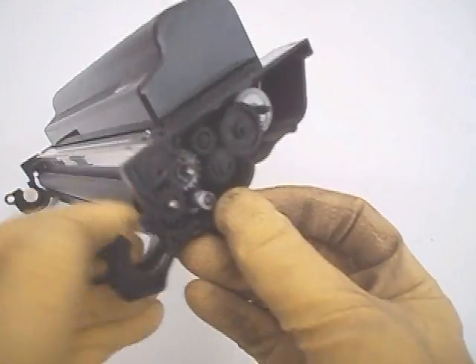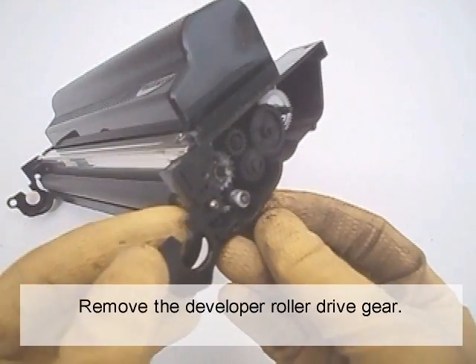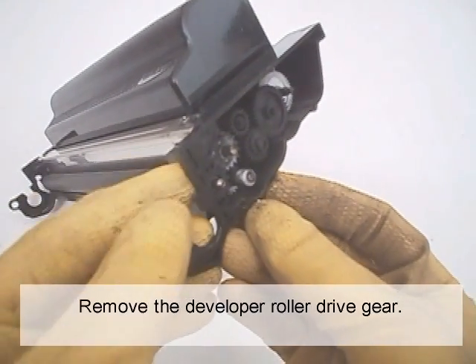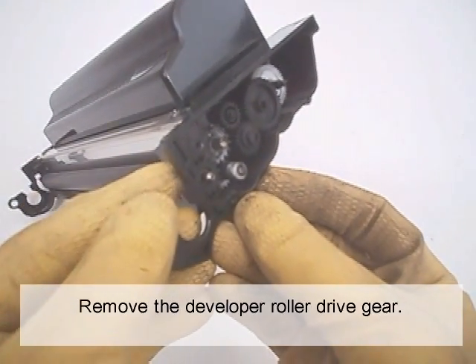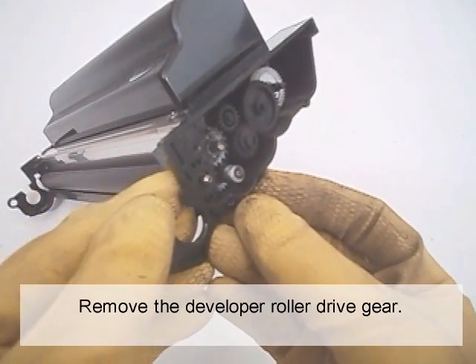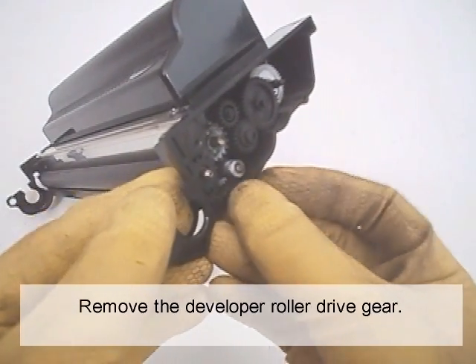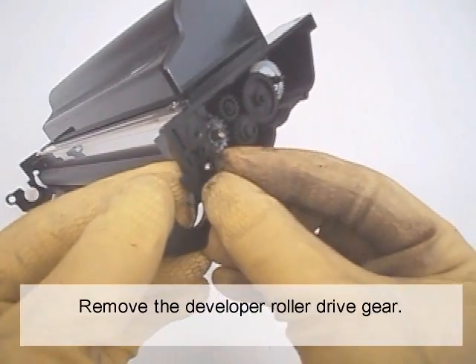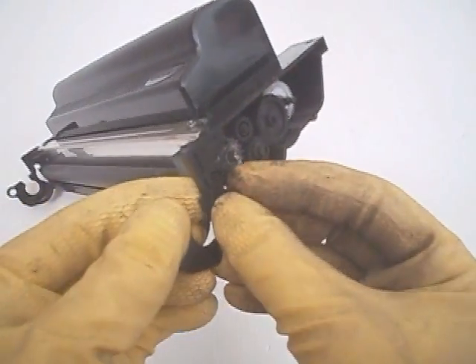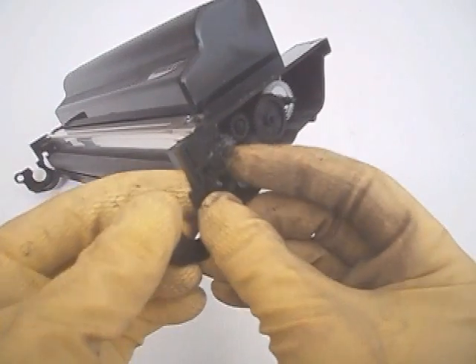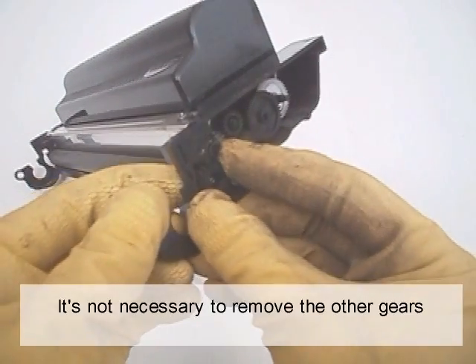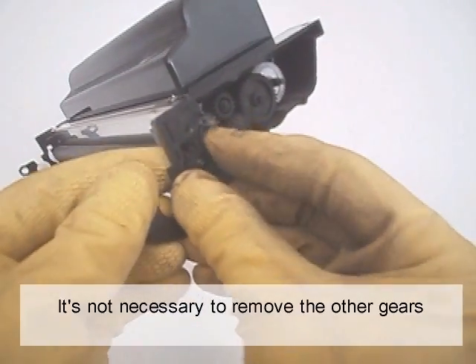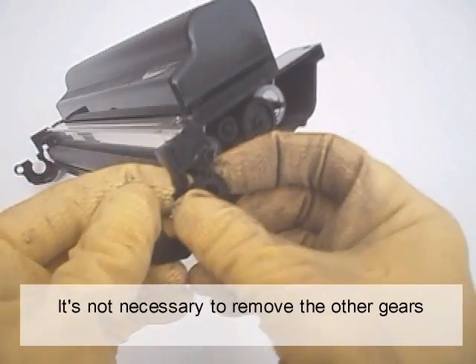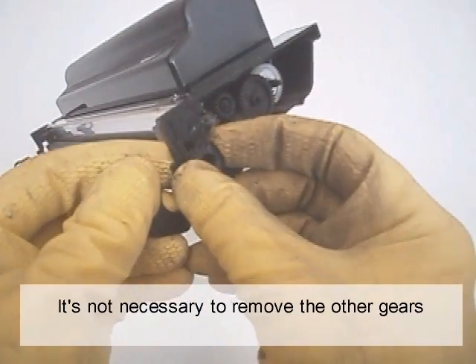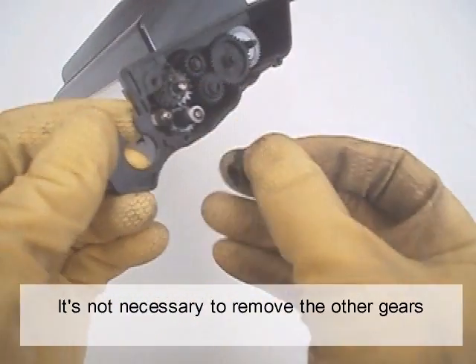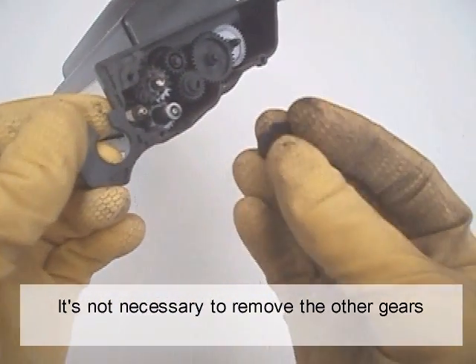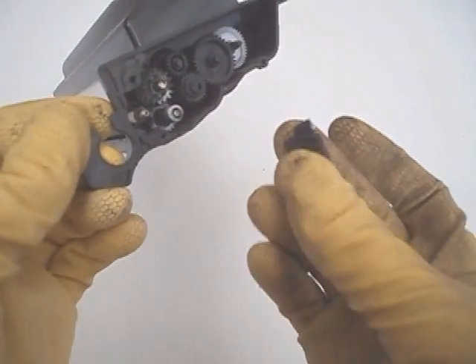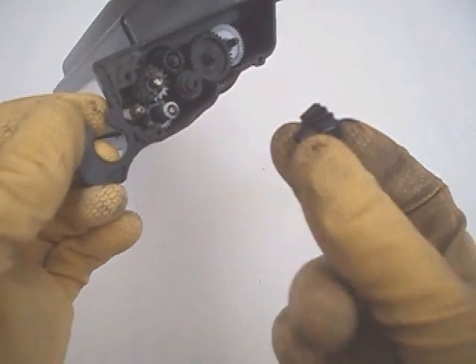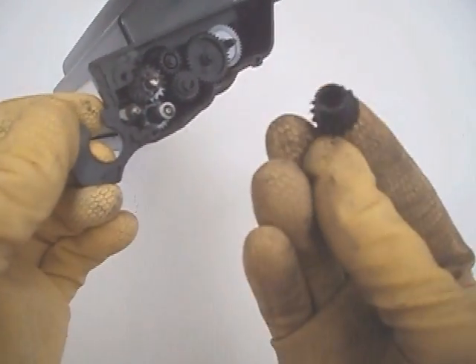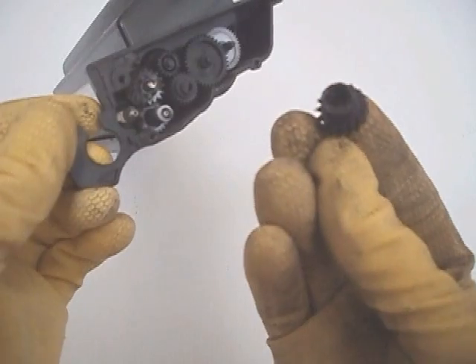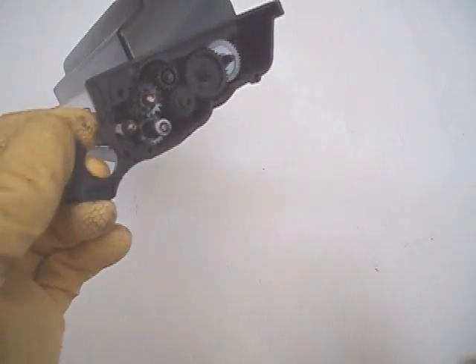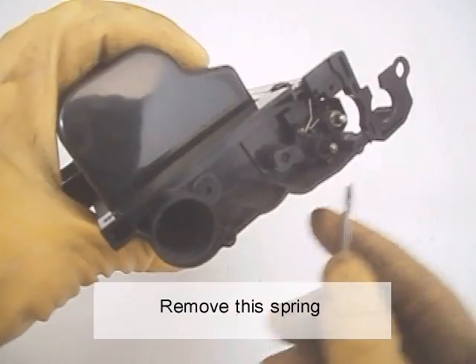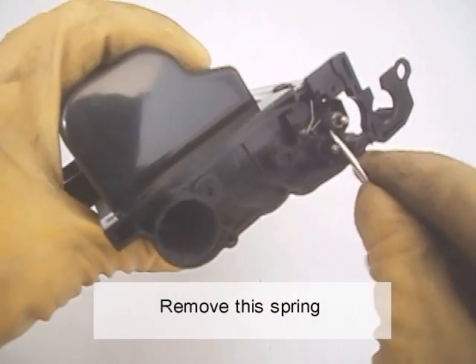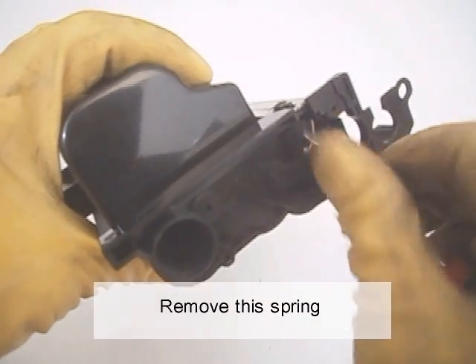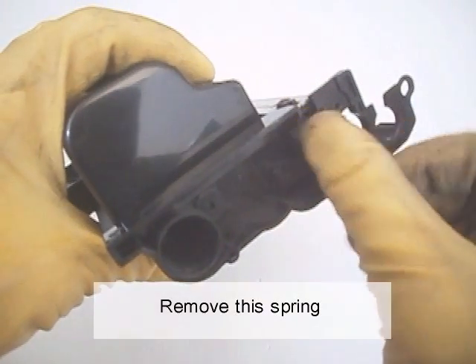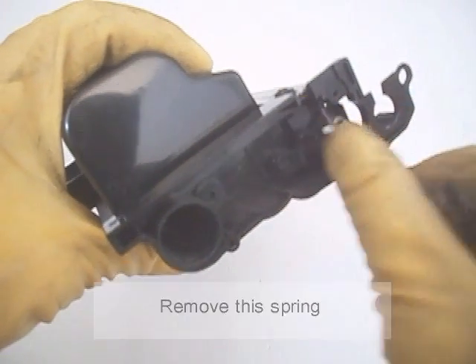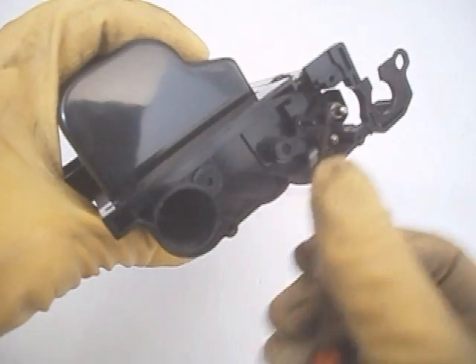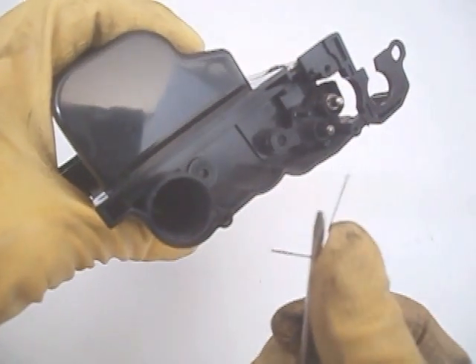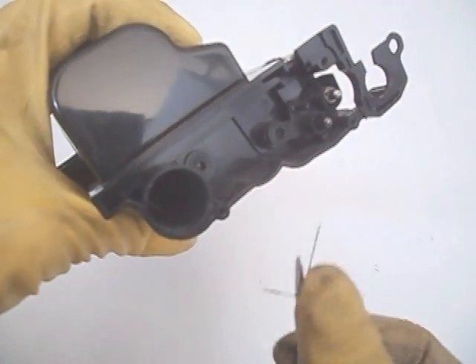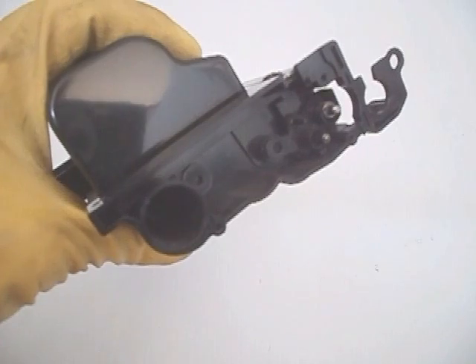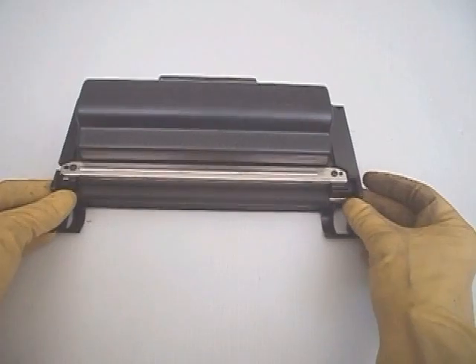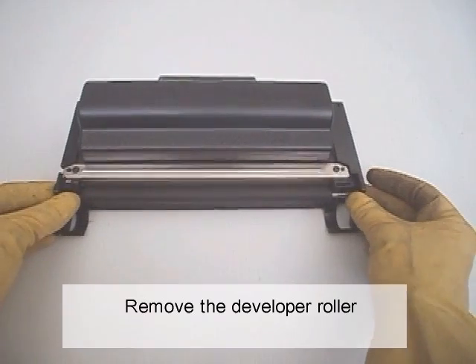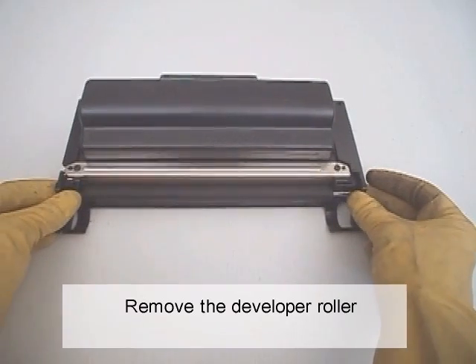Remove the developer roller drive gear. It's not necessary to remove the other gears. Then remove the spring and the developer roller.